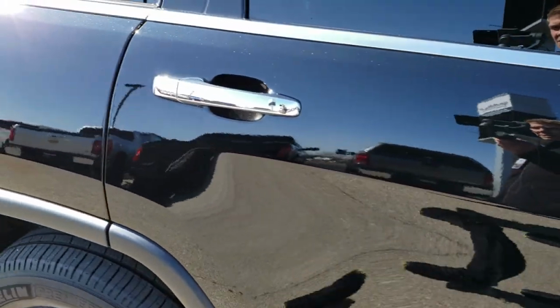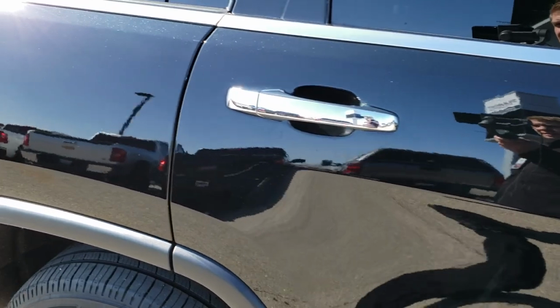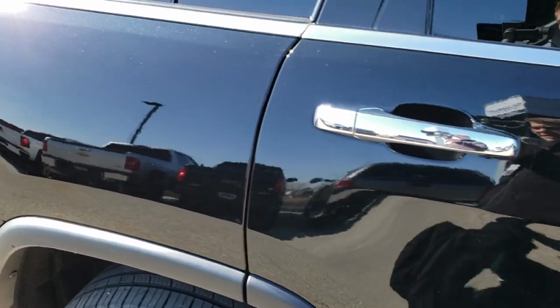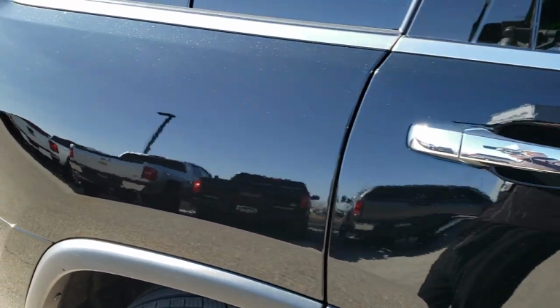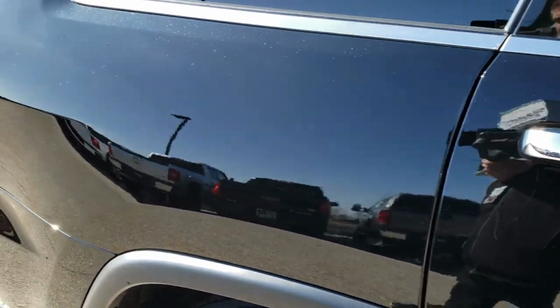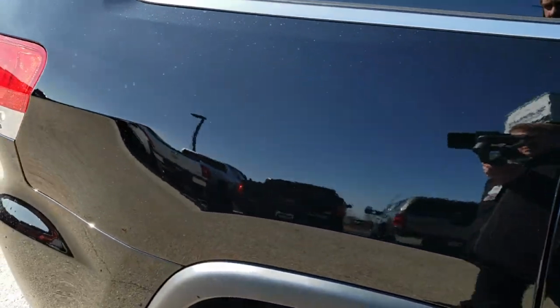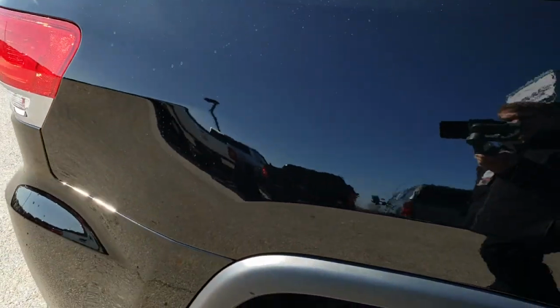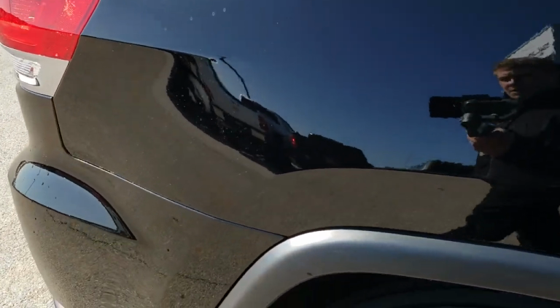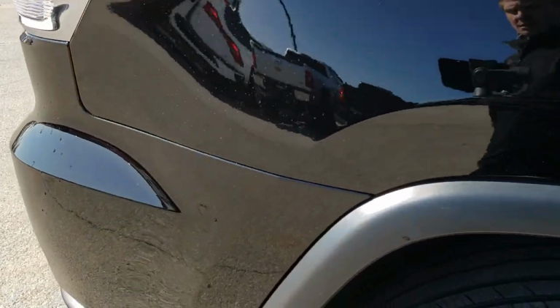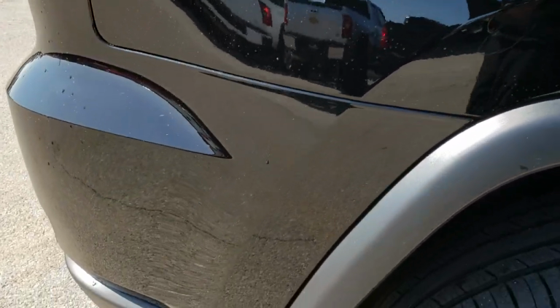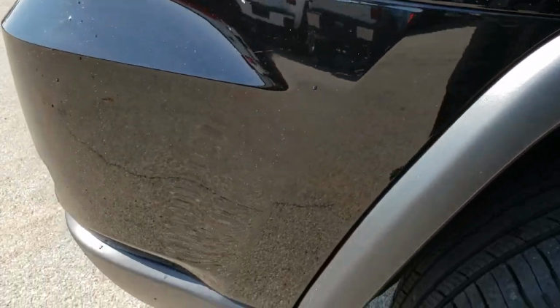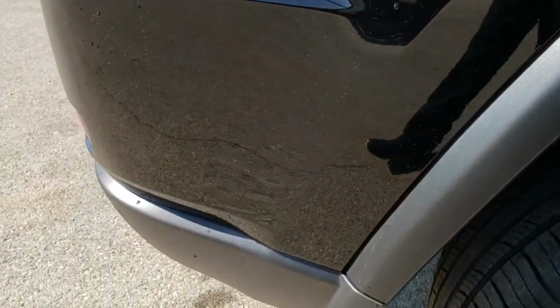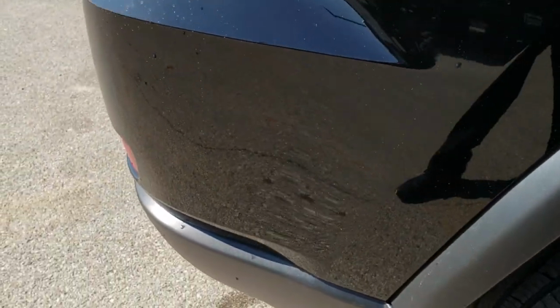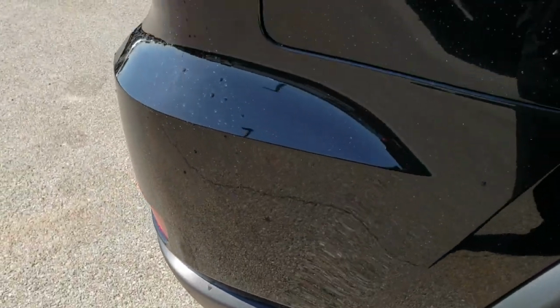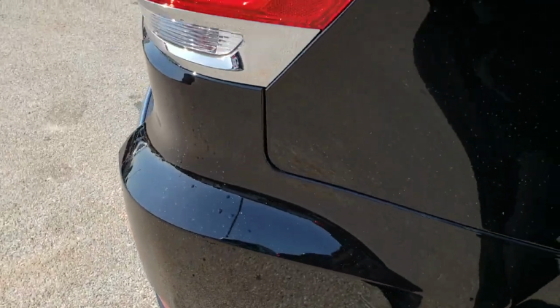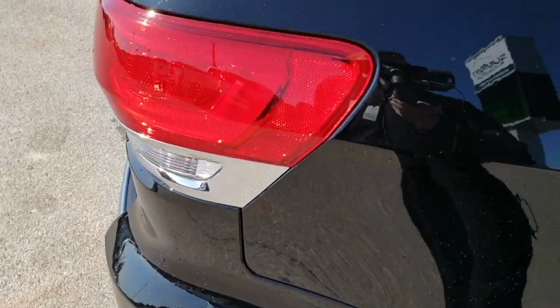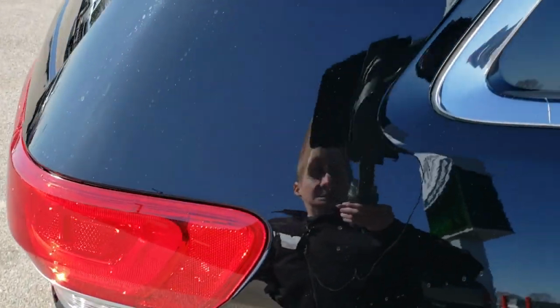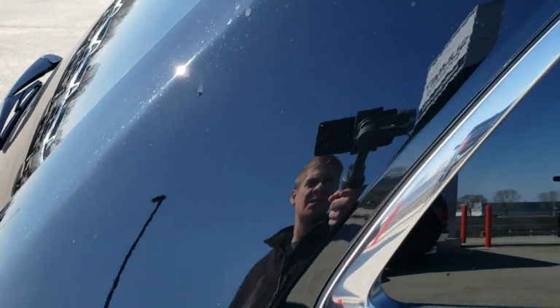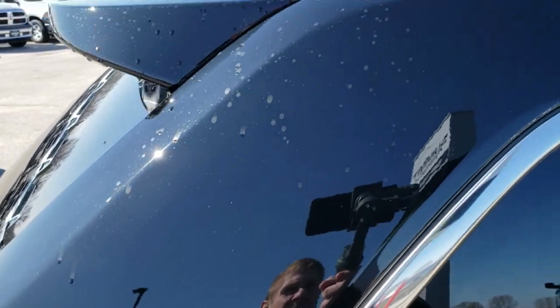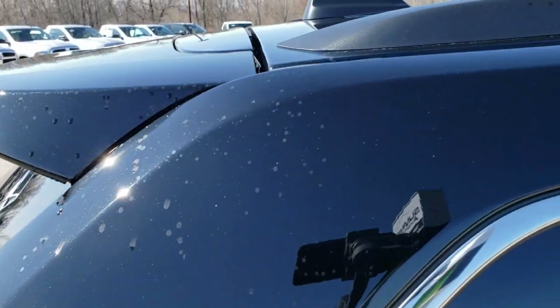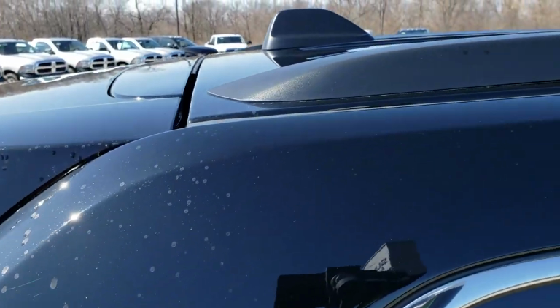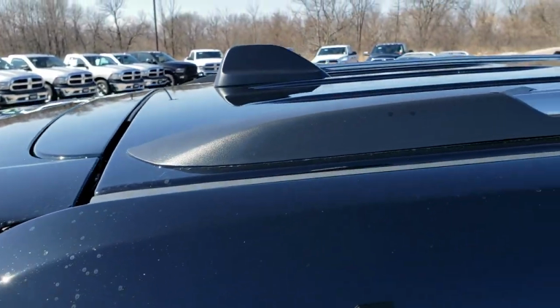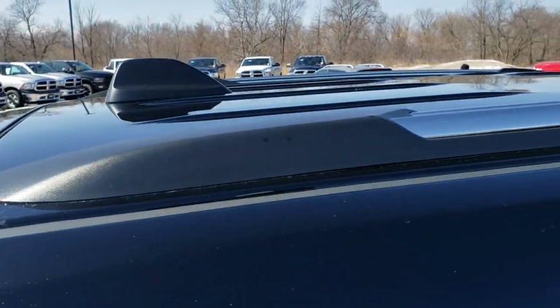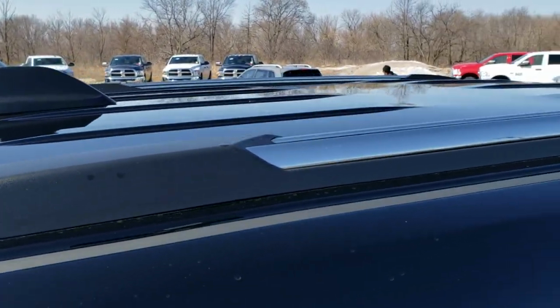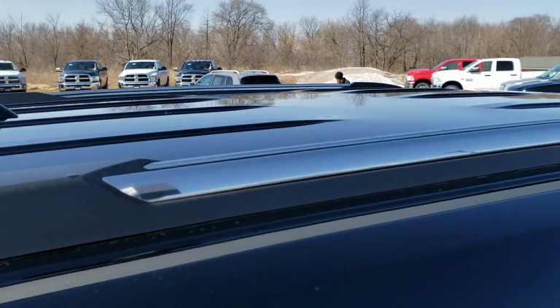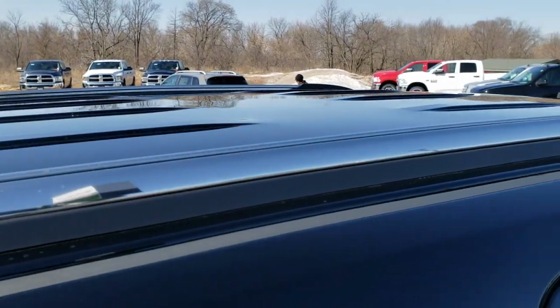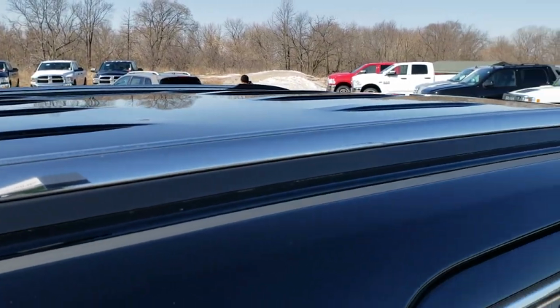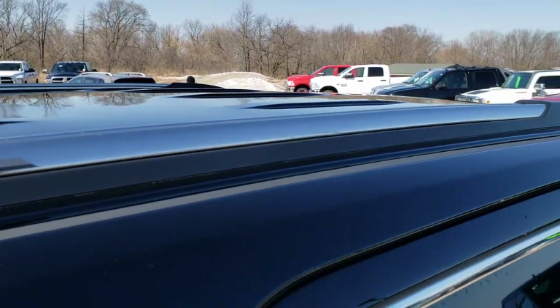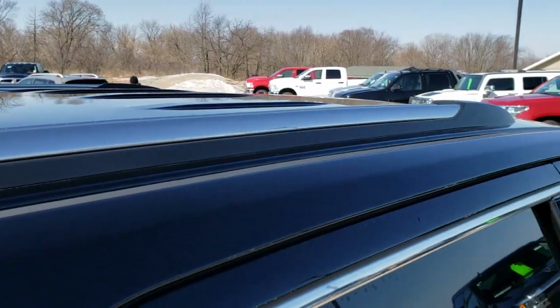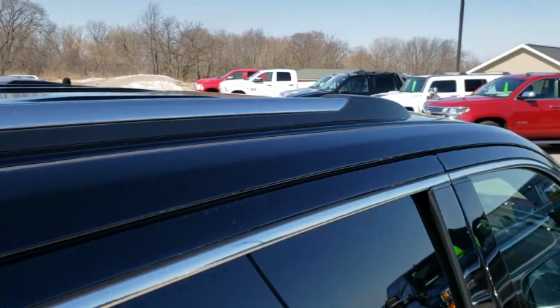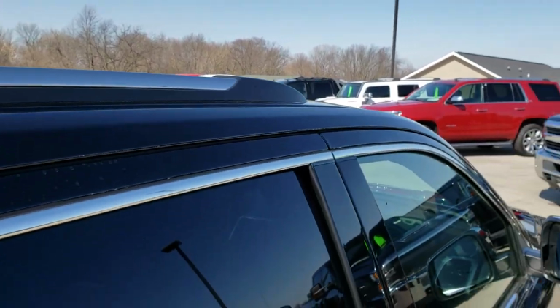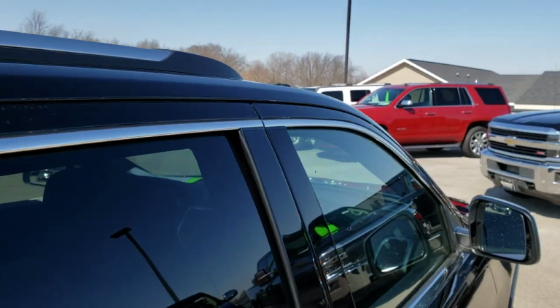We take these HD videos so if you are far away, or even if you're close by and just cannot make the trip down, you can still see the vehicle, hear the vehicle, and have confidence in what you're looking at before you even get here.